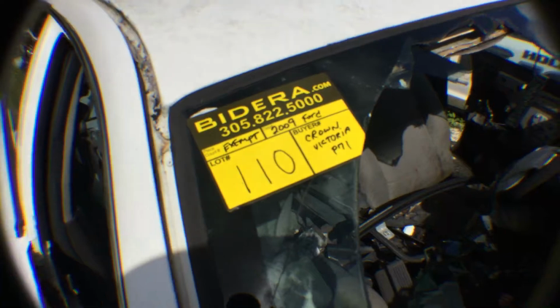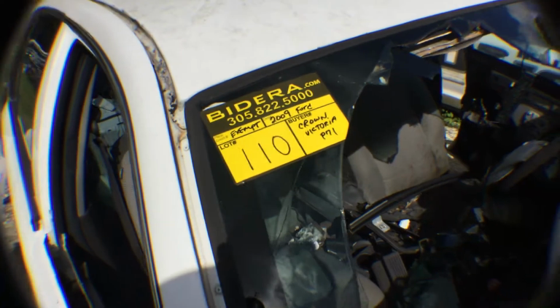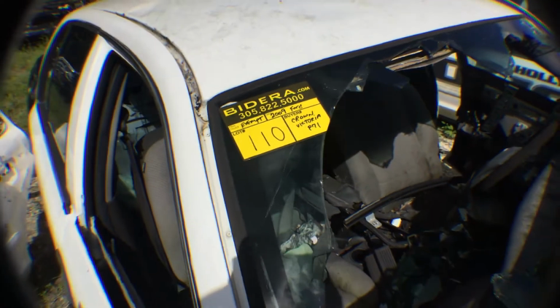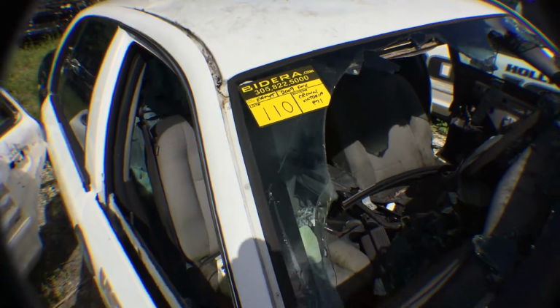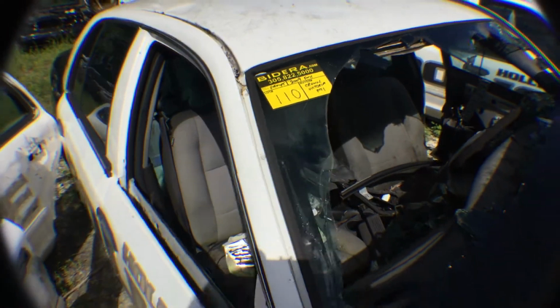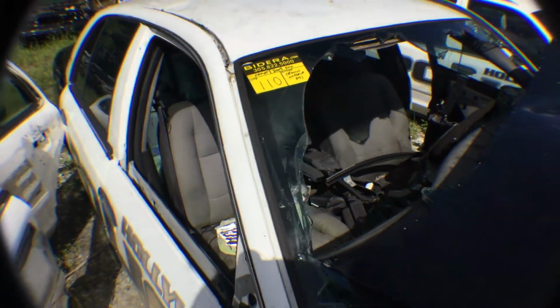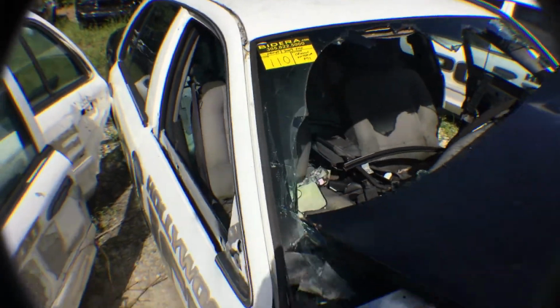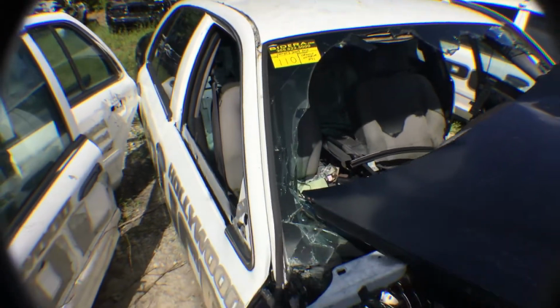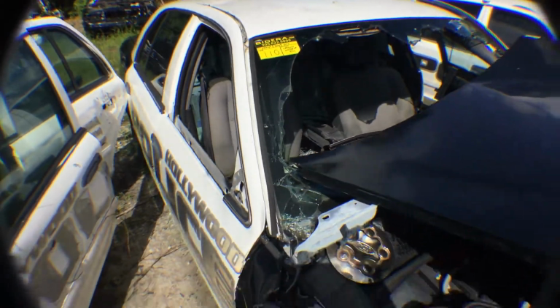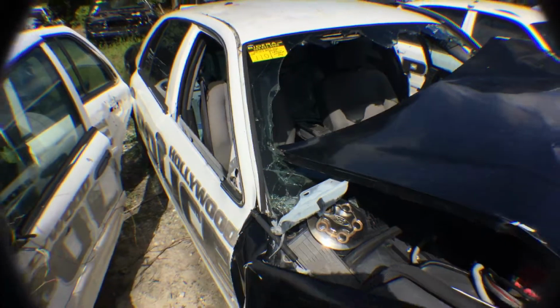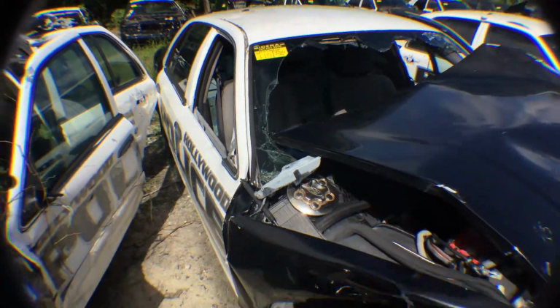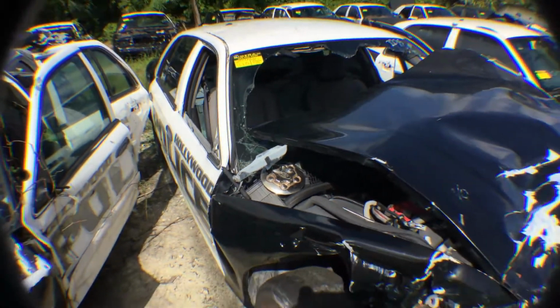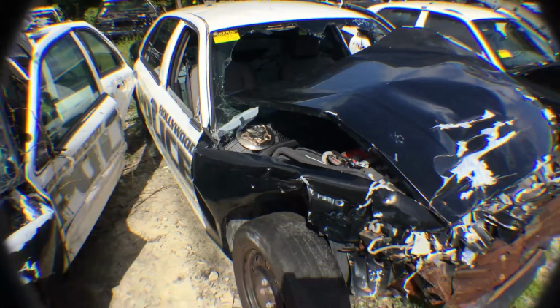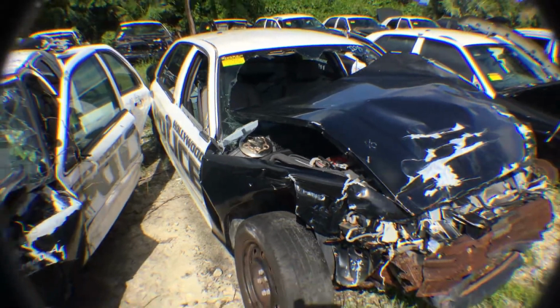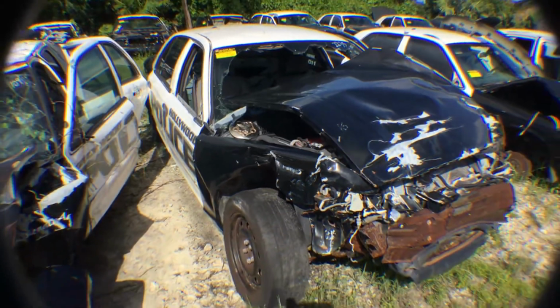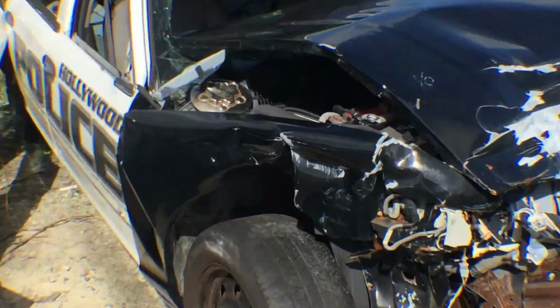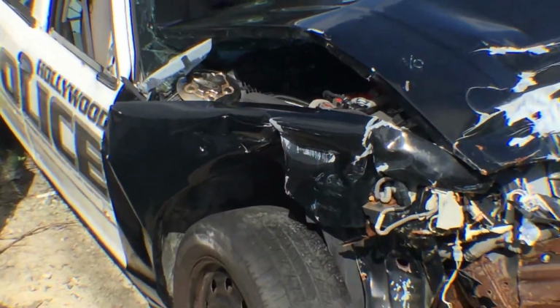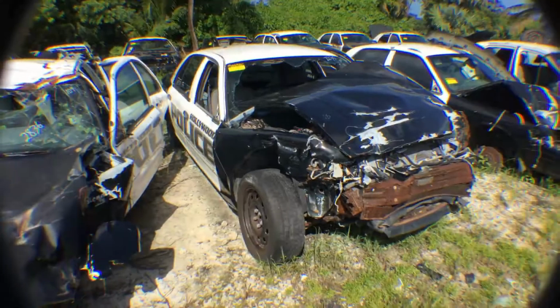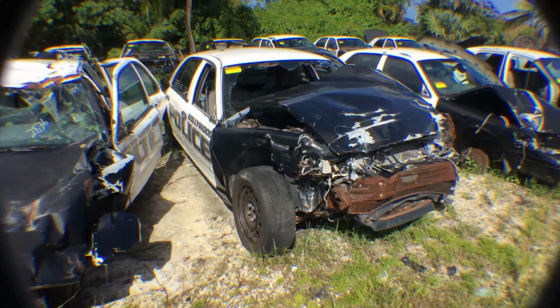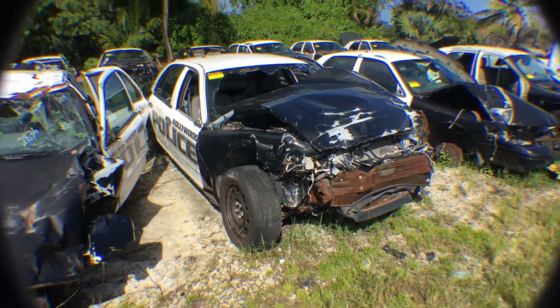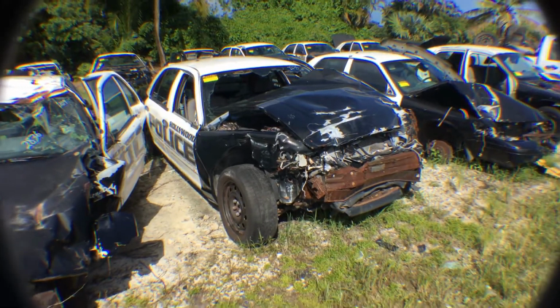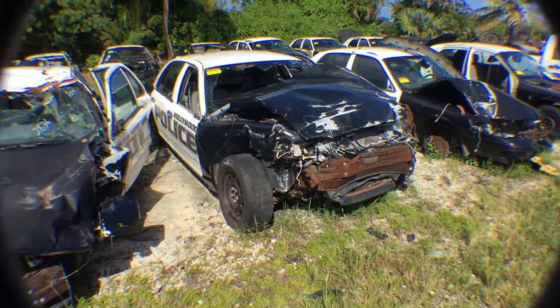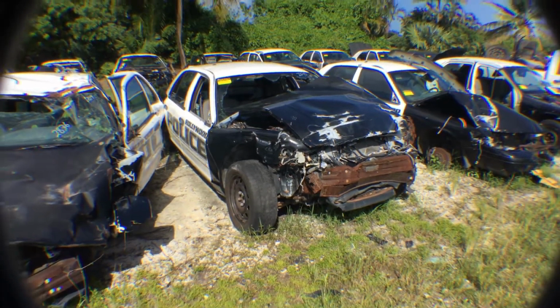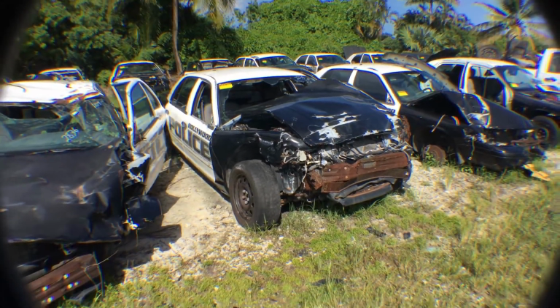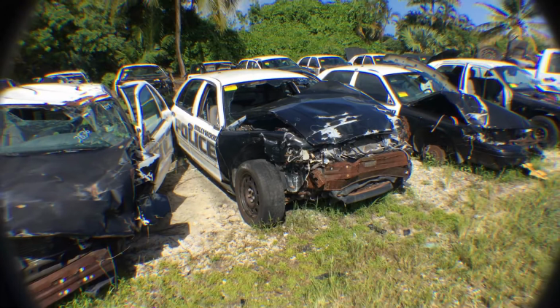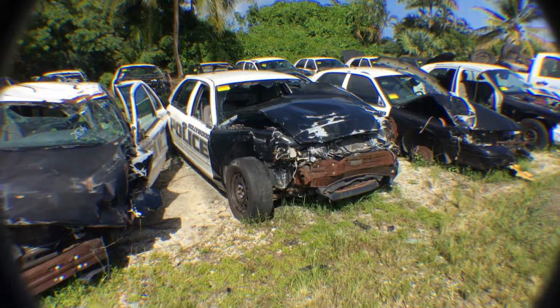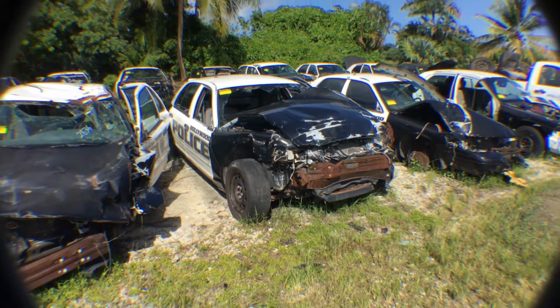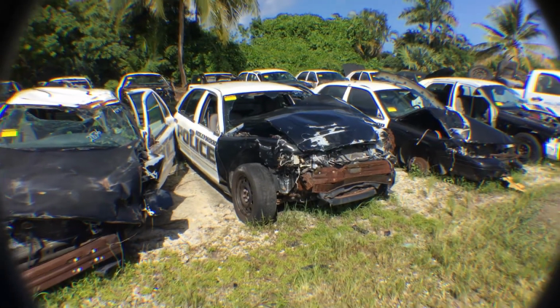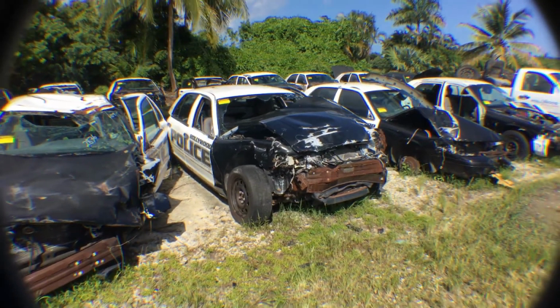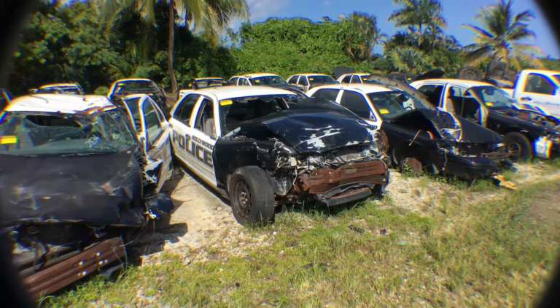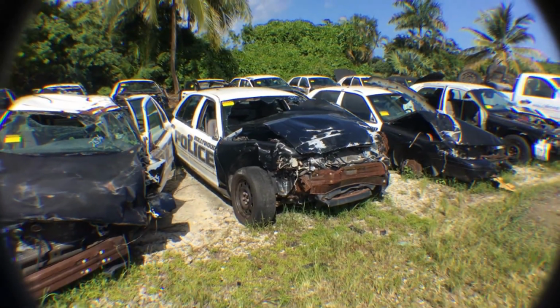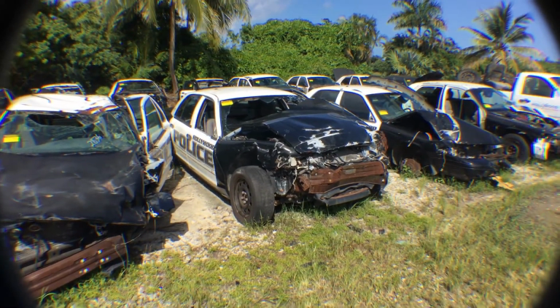Lot 110 is a 2009 Ford Crown Victoria Police Interceptor. It's been involved in a serious front-end collision.